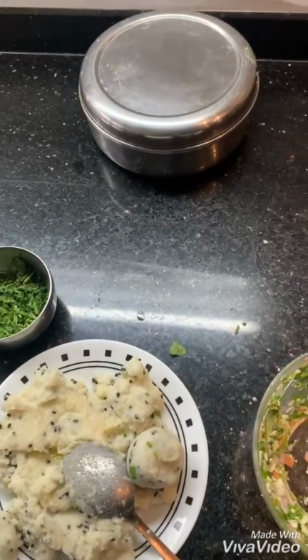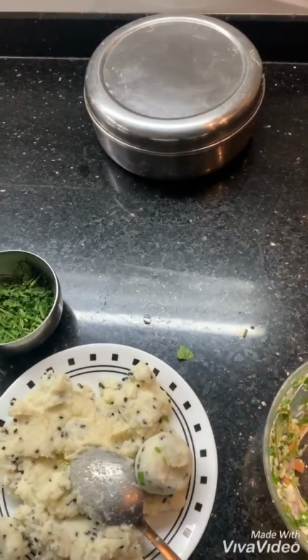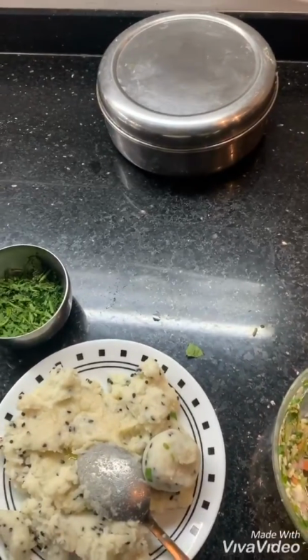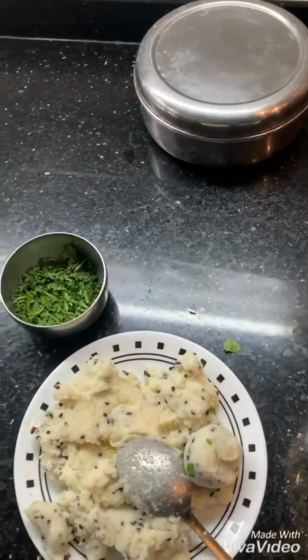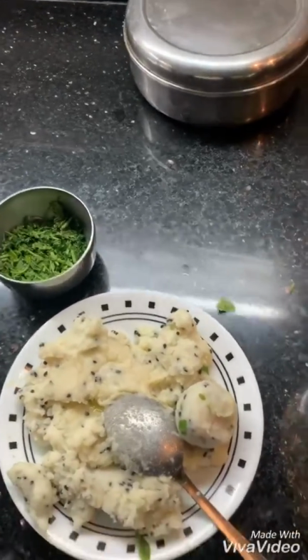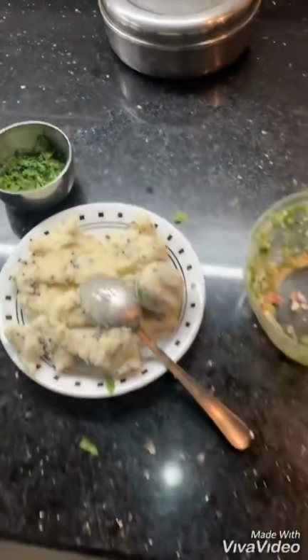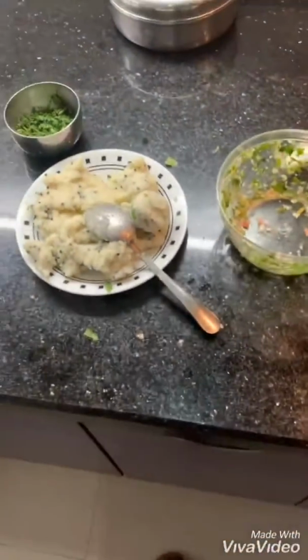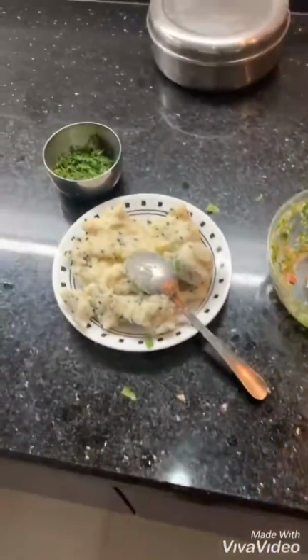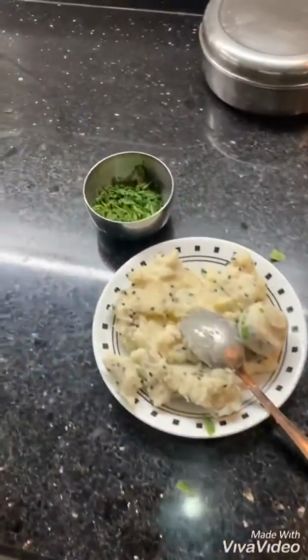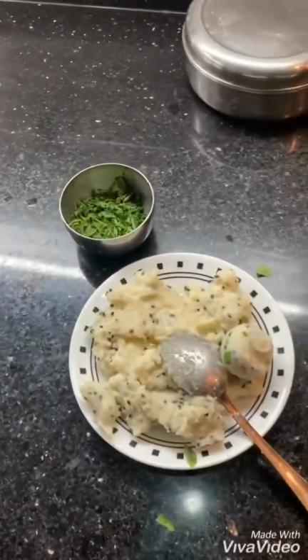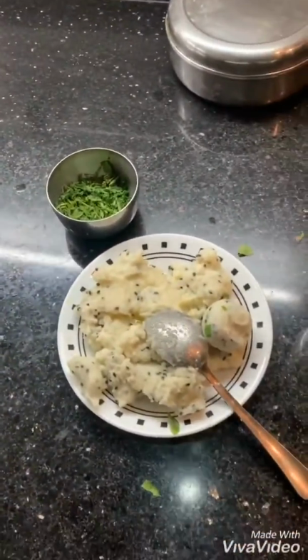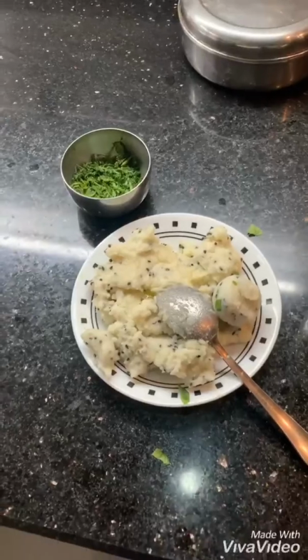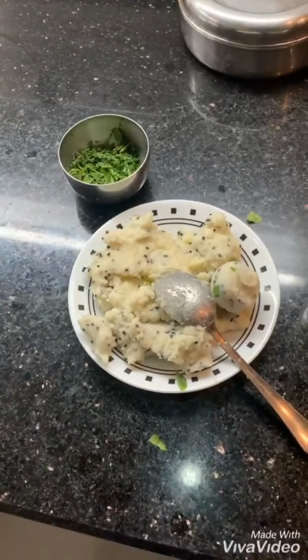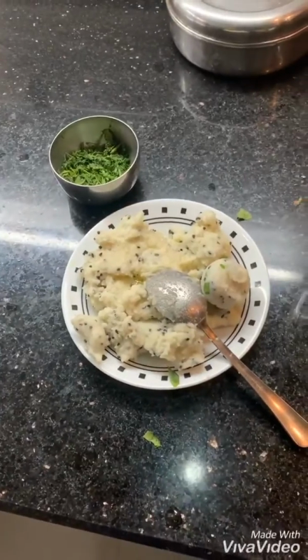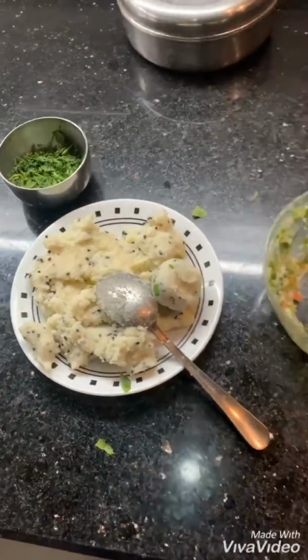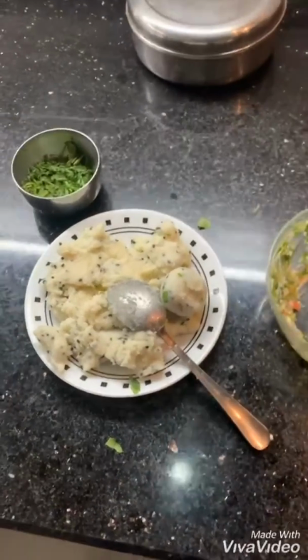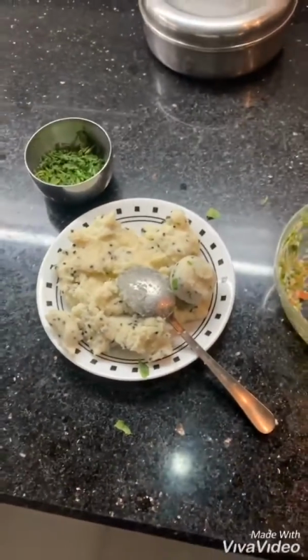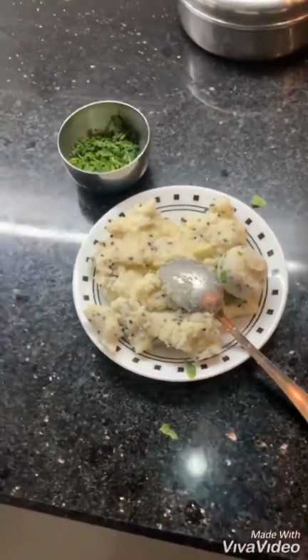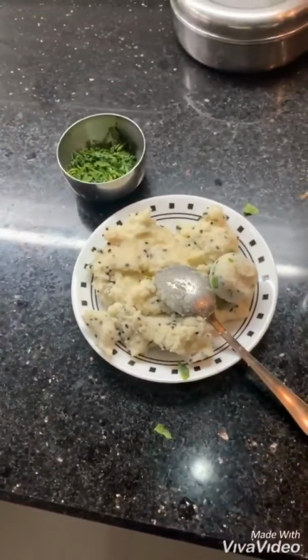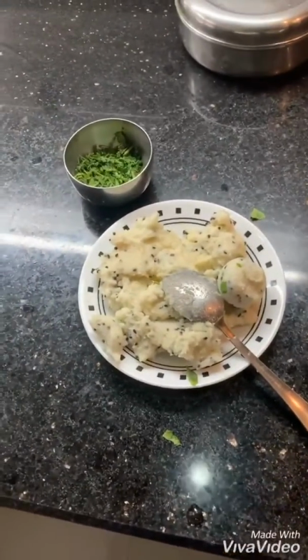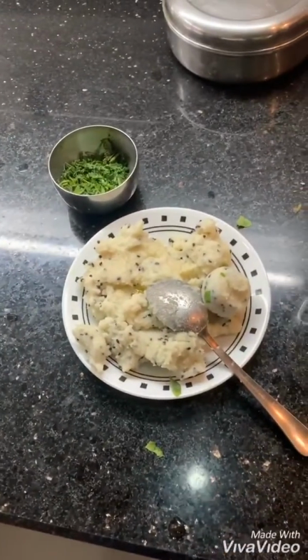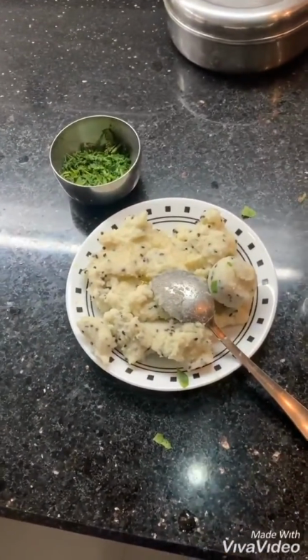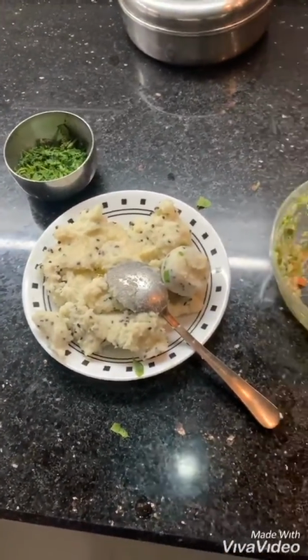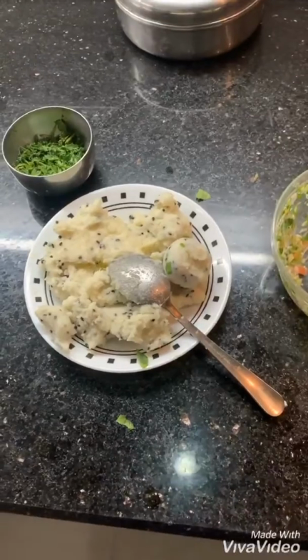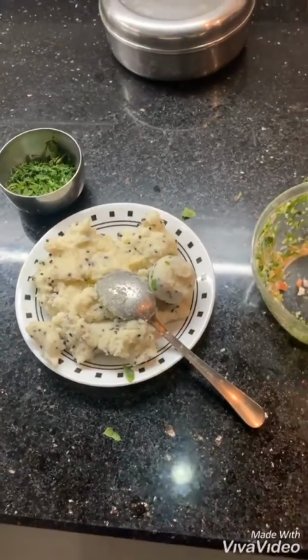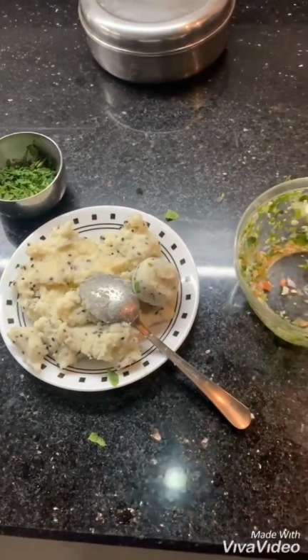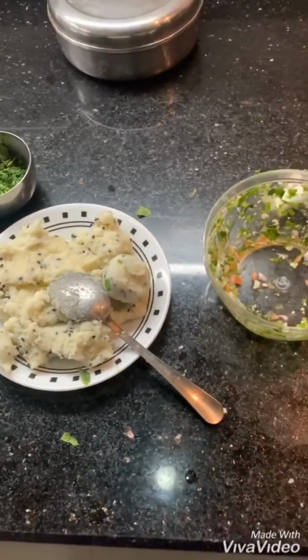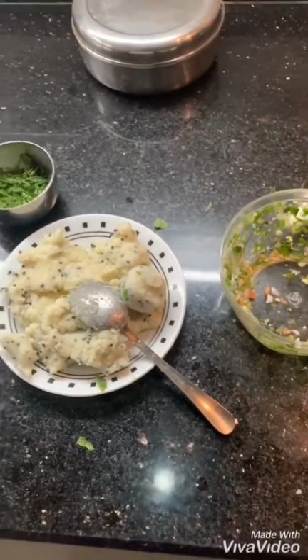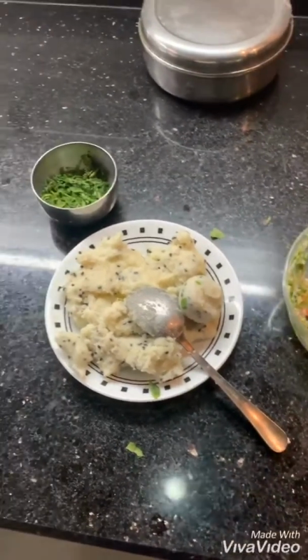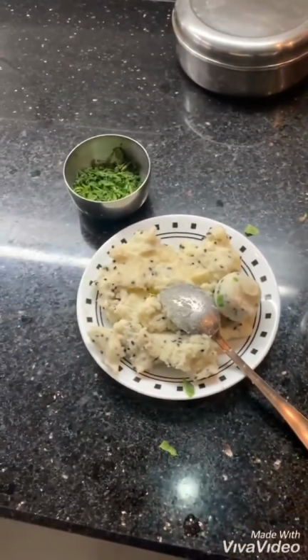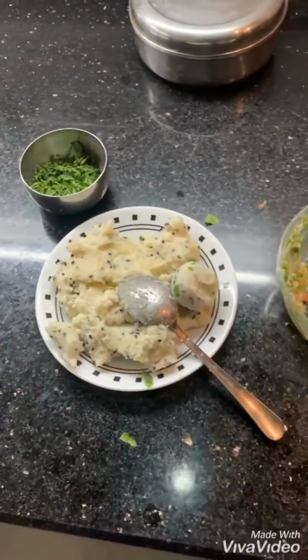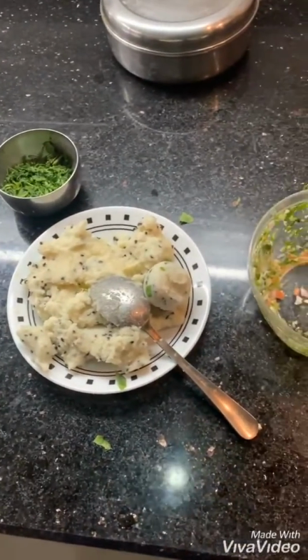Basically my friends introduced me to the air fryer and they are in love with it, so I also bought one following them. Let's see how it comes — I'll send you the pics. Thank you, bye!